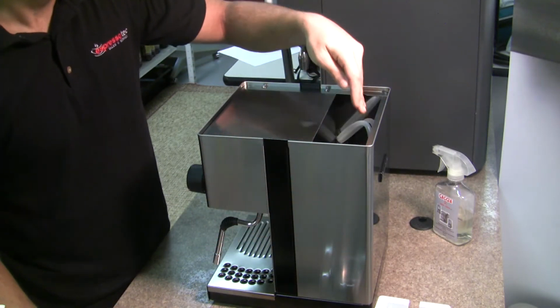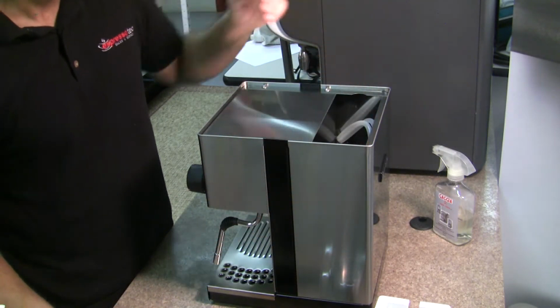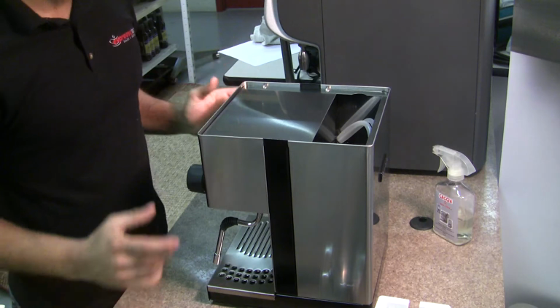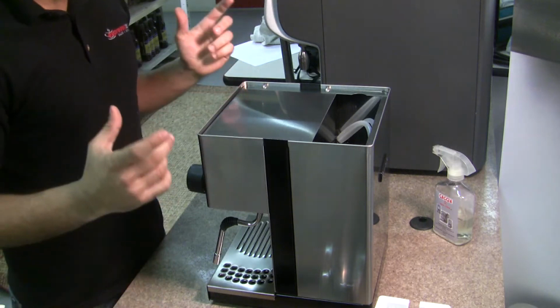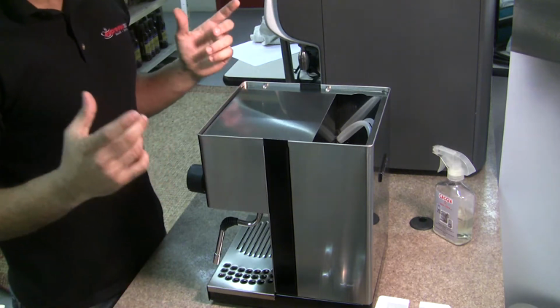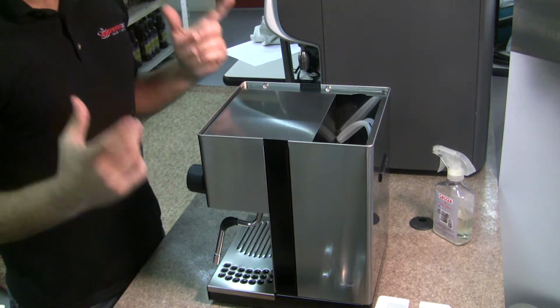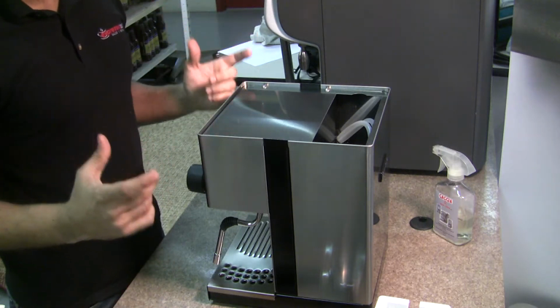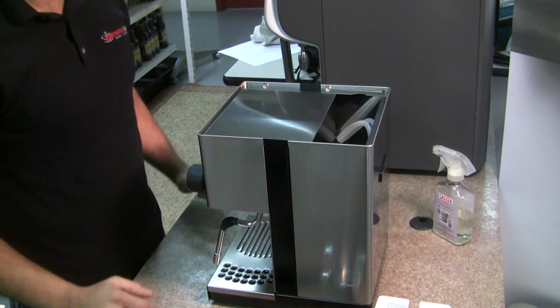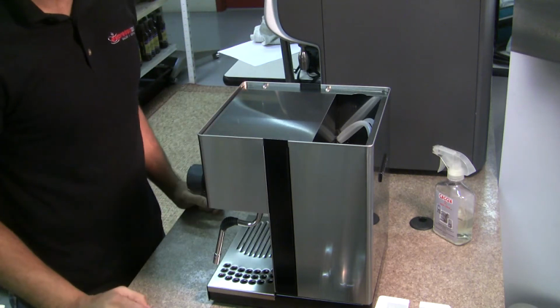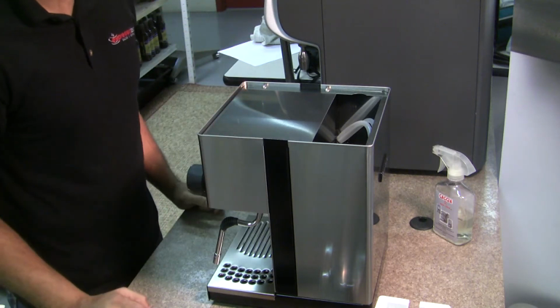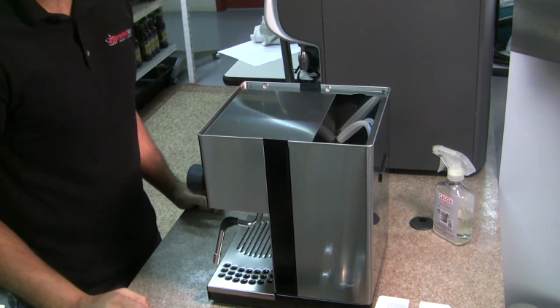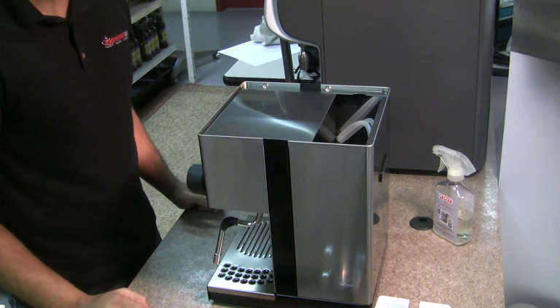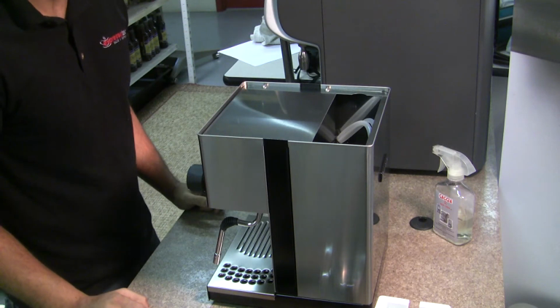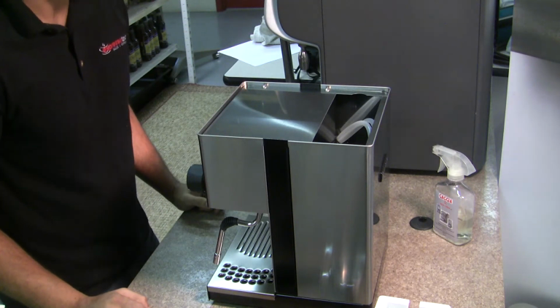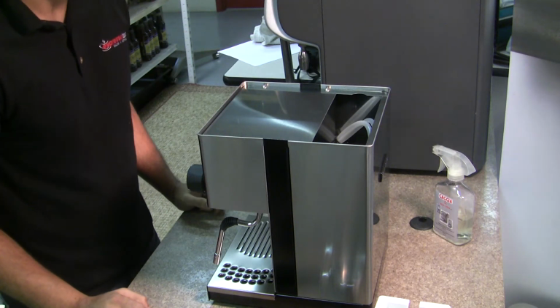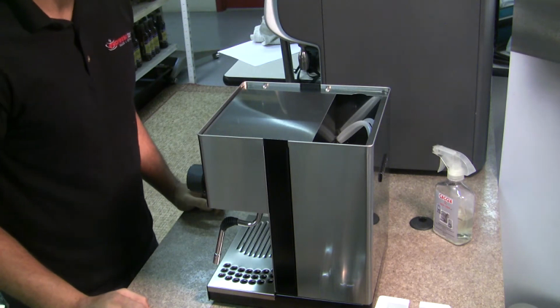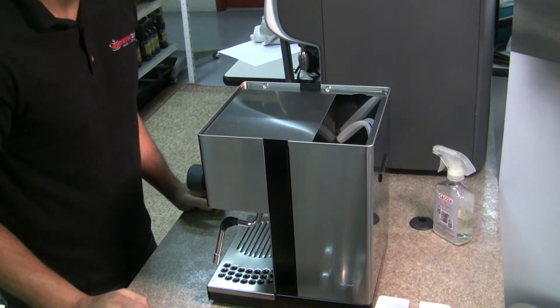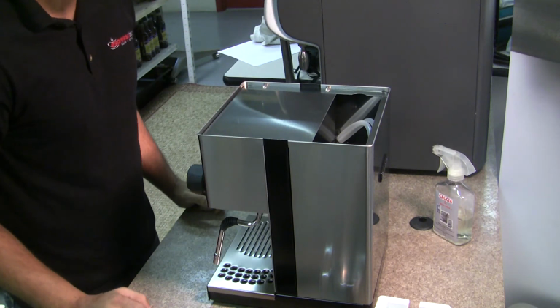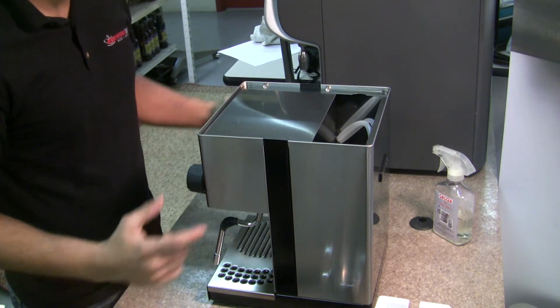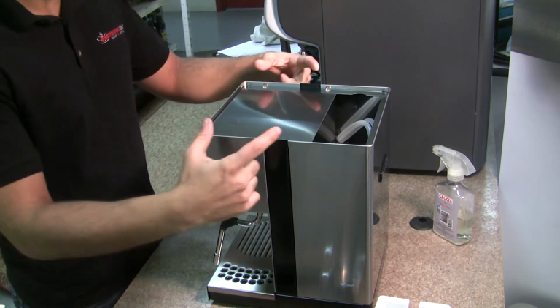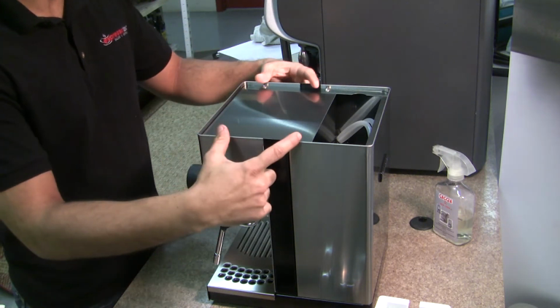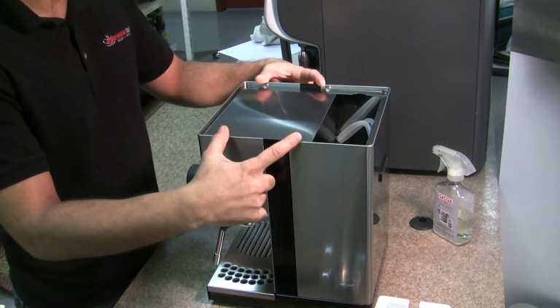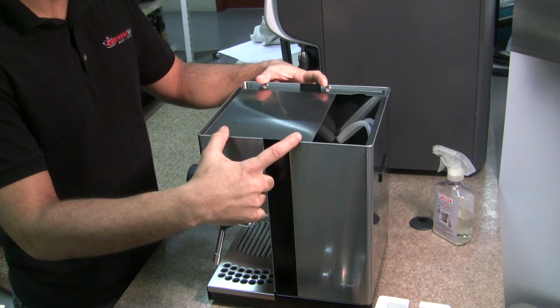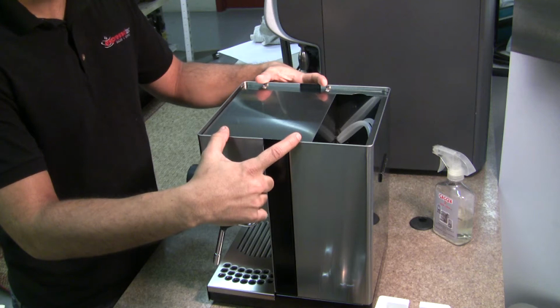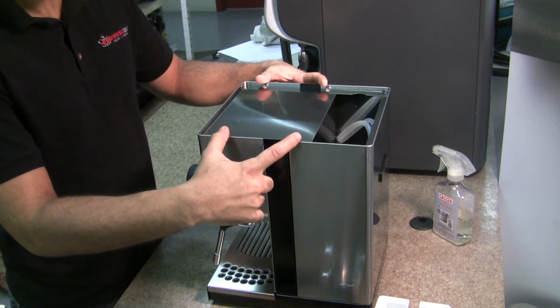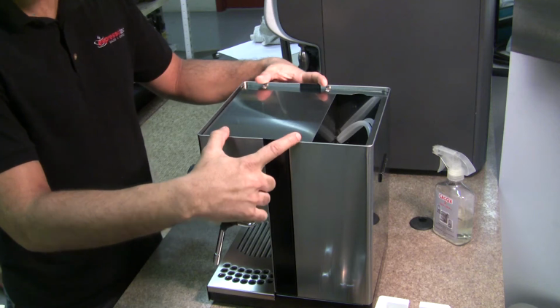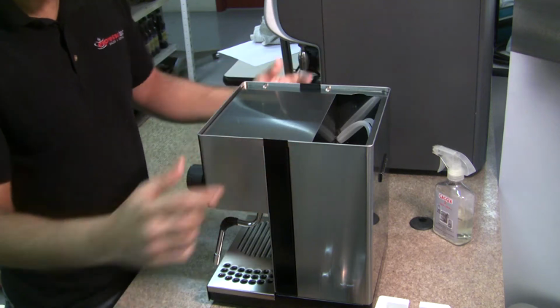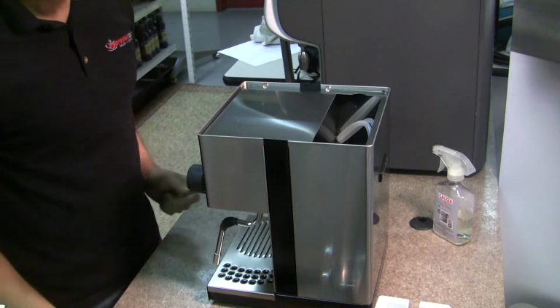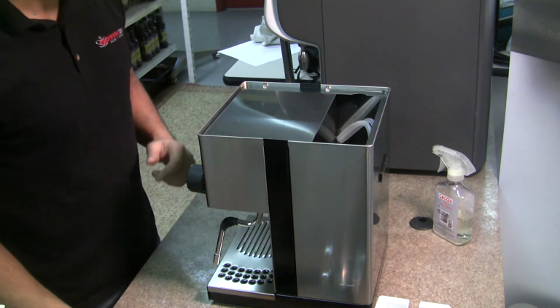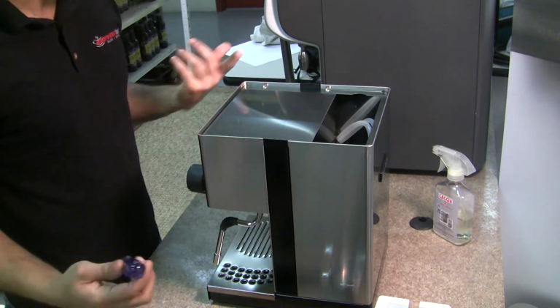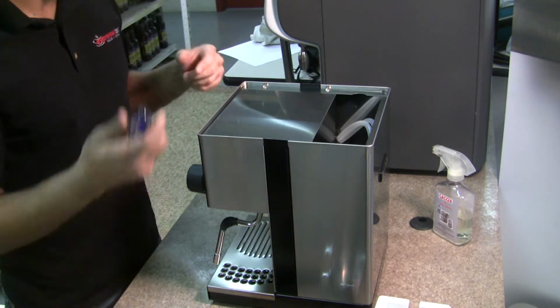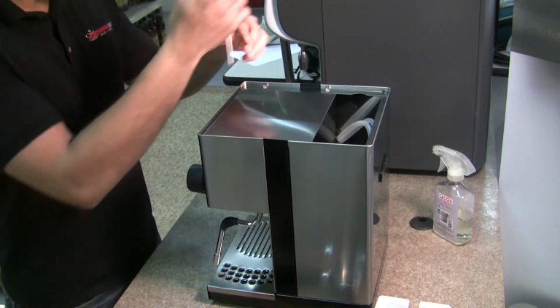Next you want to remove the four Phillips screws that are holding the top in place — they're located just right here — and I'll go ahead and do so.